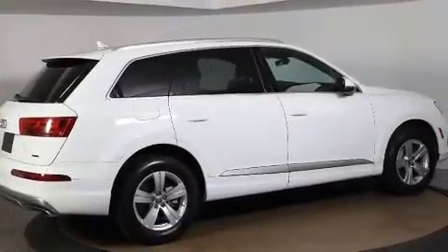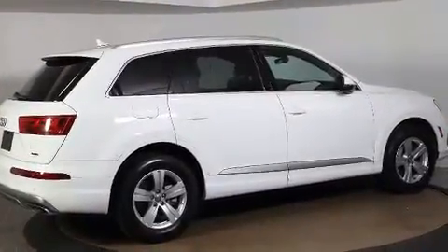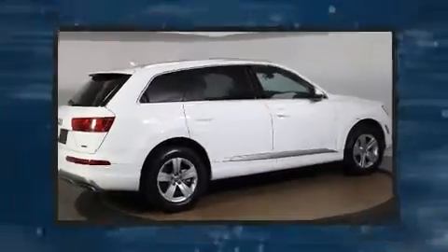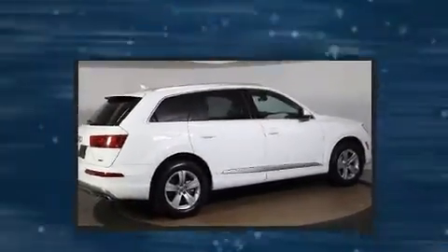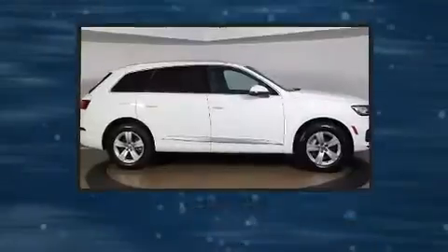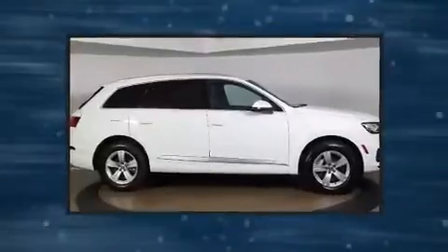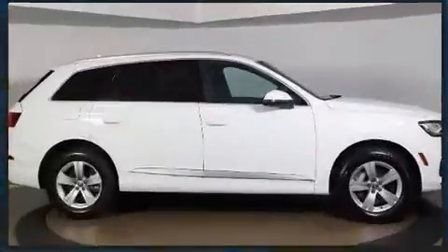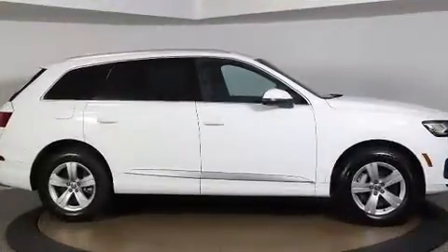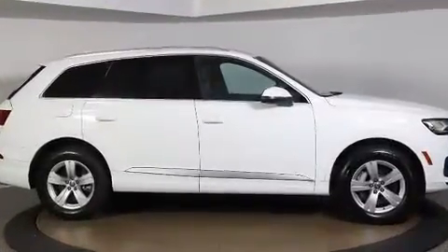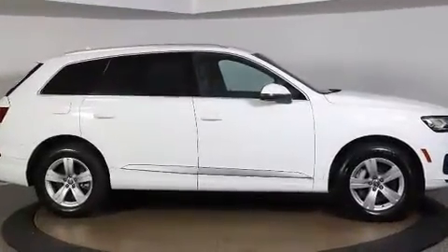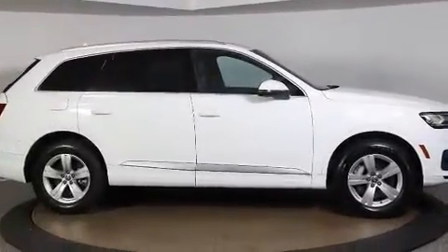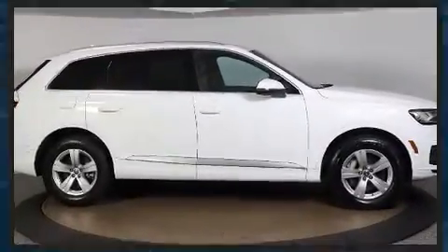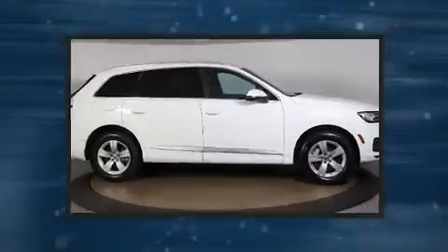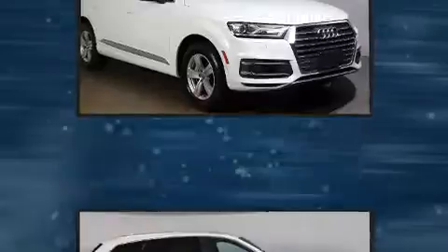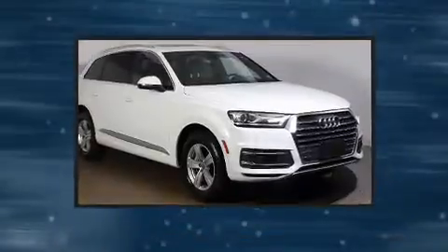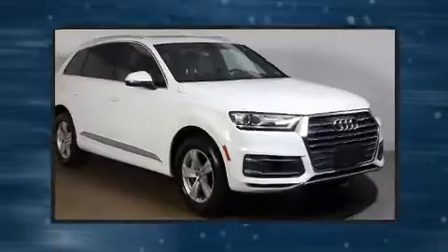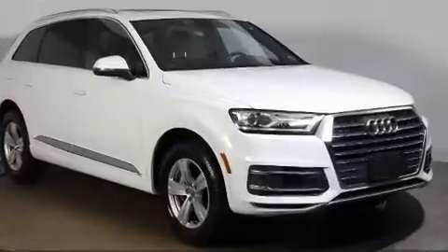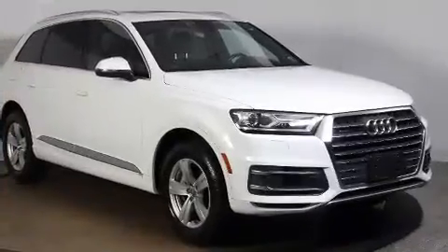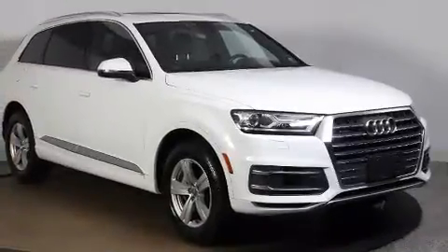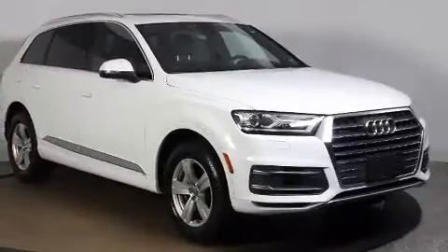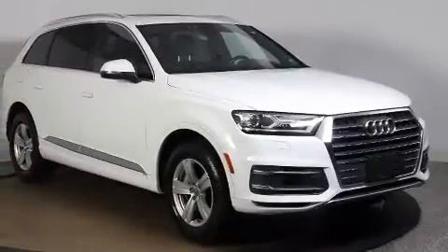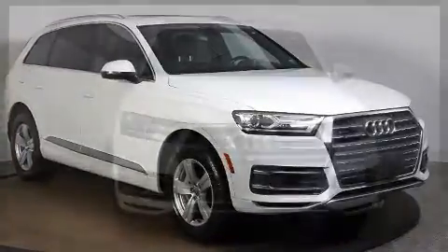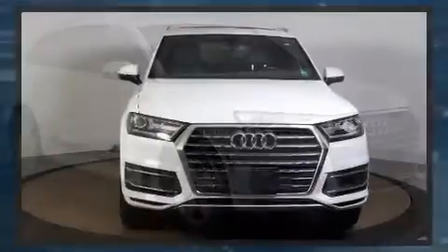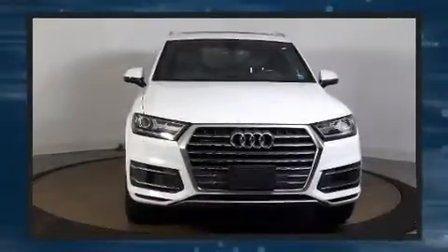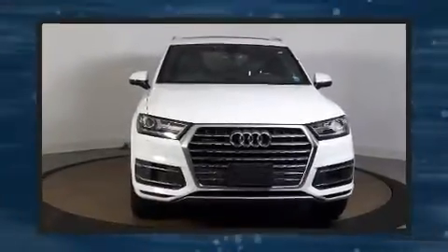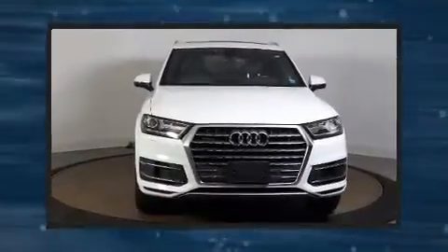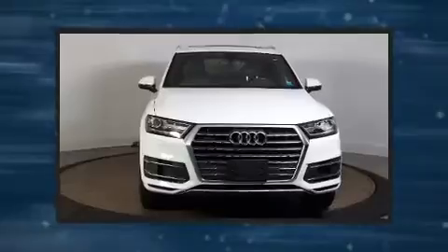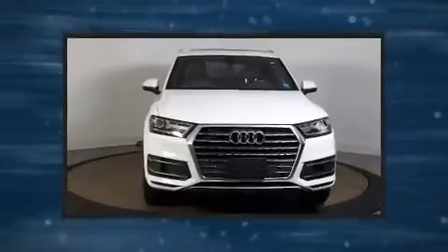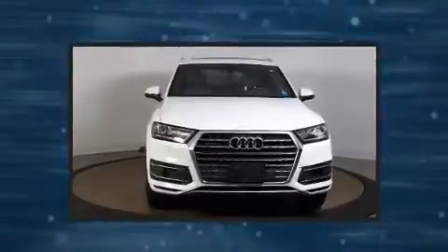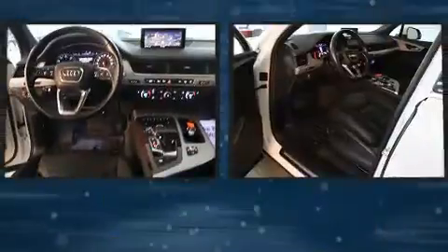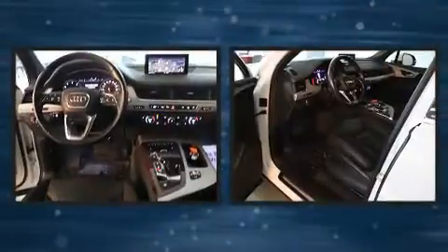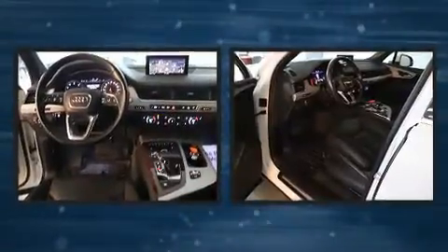All of the premium features expected of an Audi are offered, including power front seats, a trip computer, an automatic dimming rear-view mirror, heated seats, automatic temperature control, power moonroof, and leather upholstery.